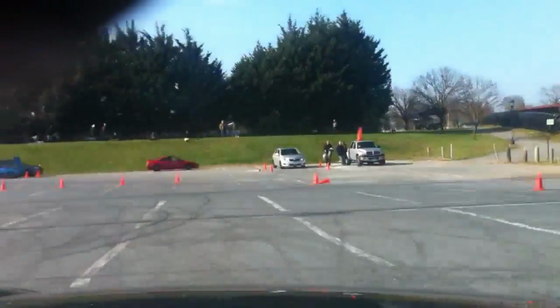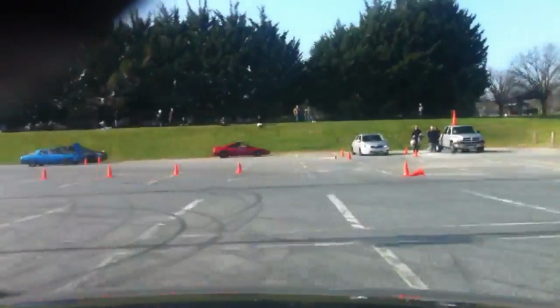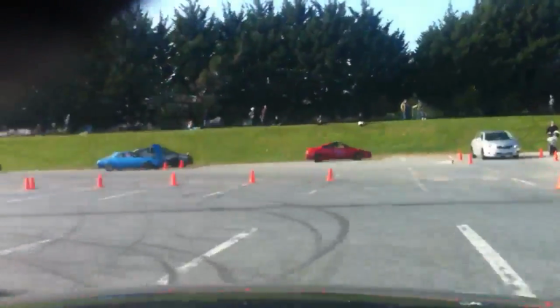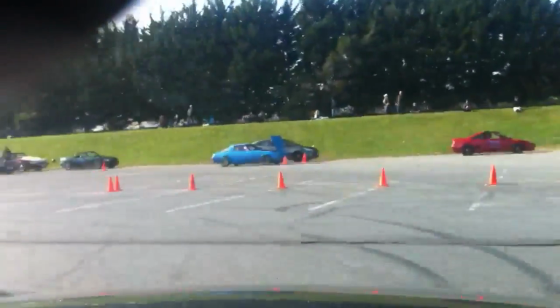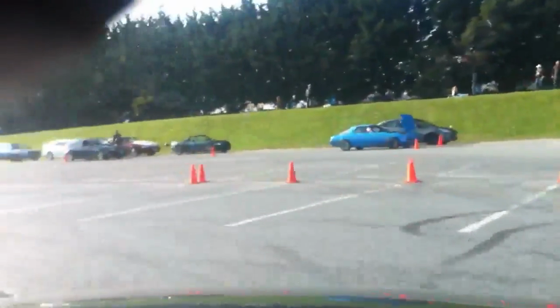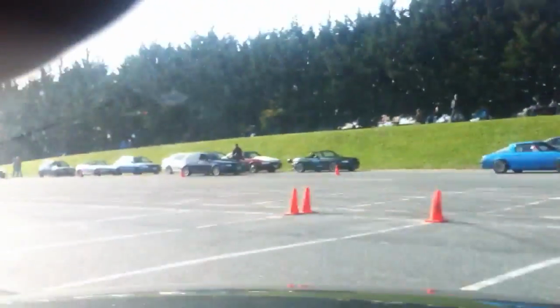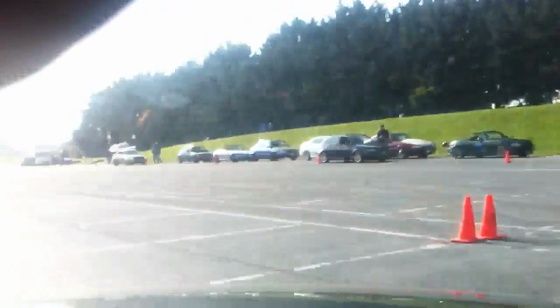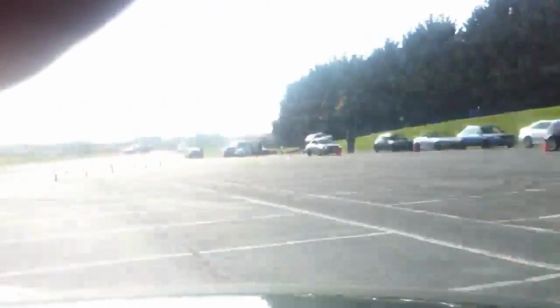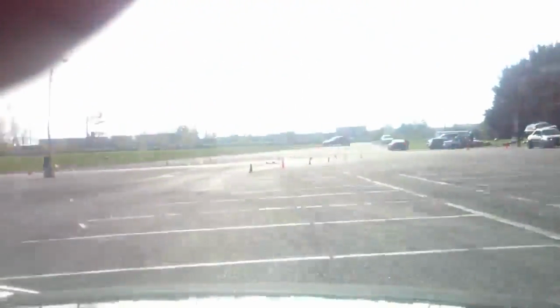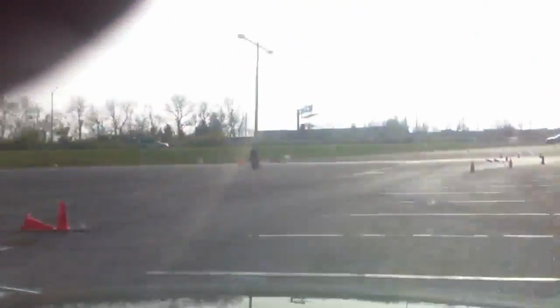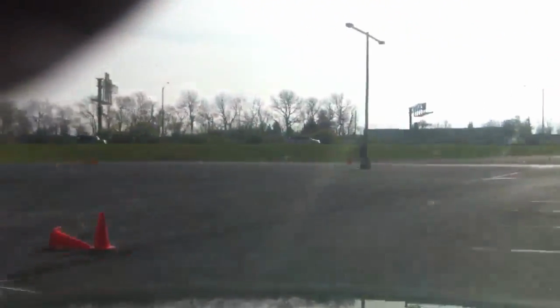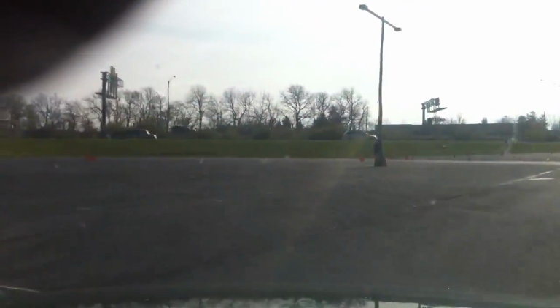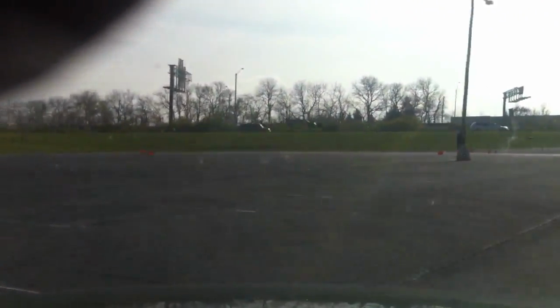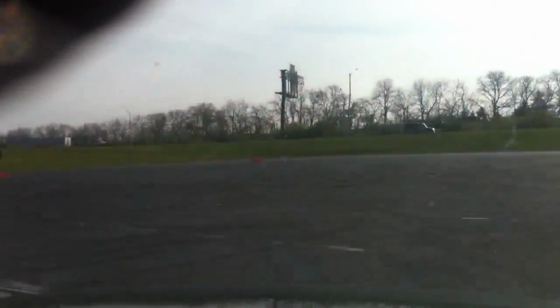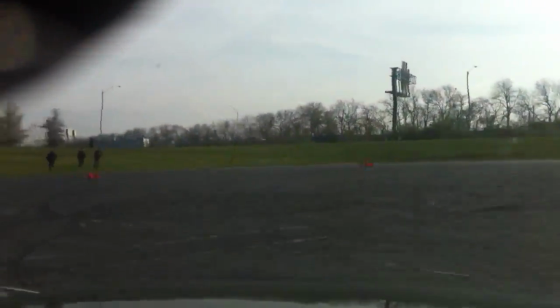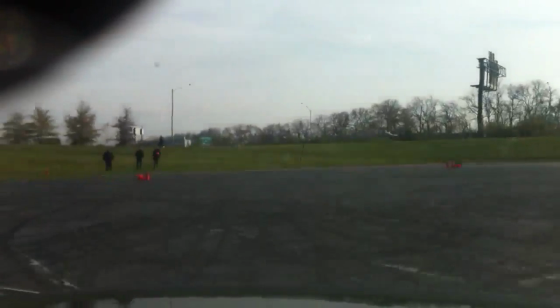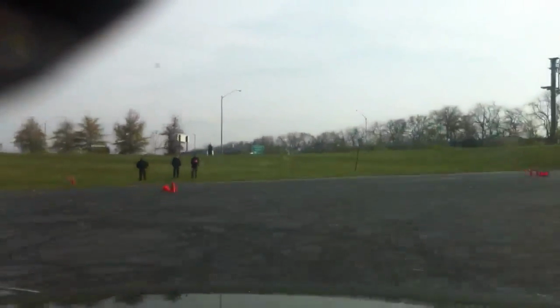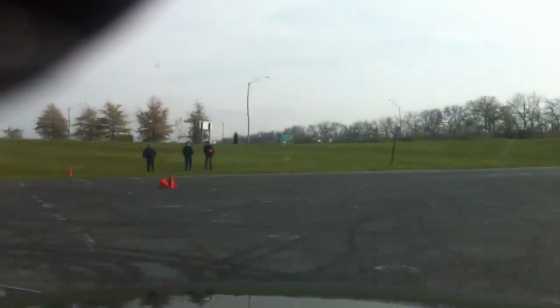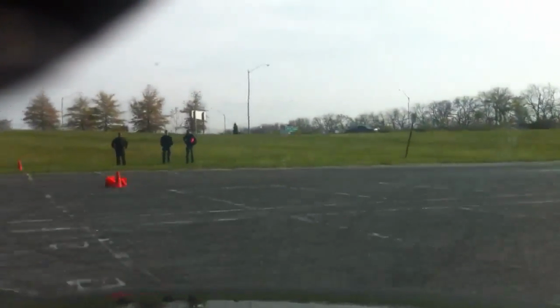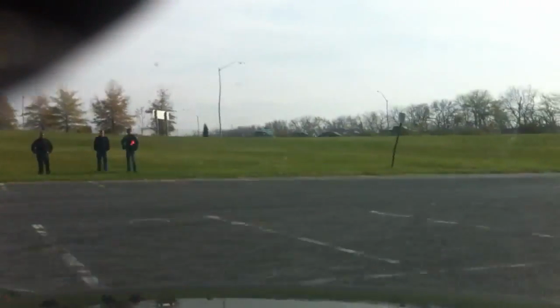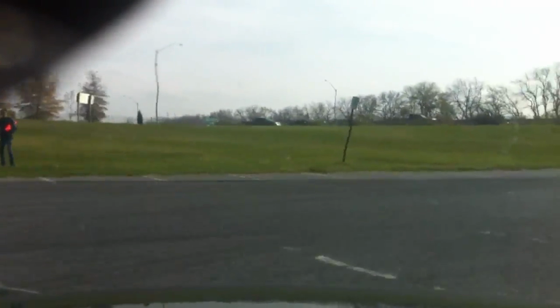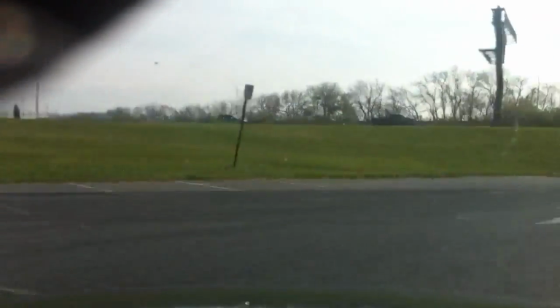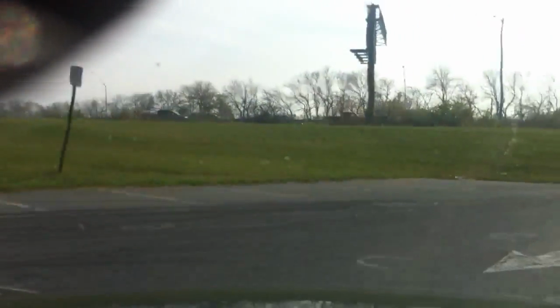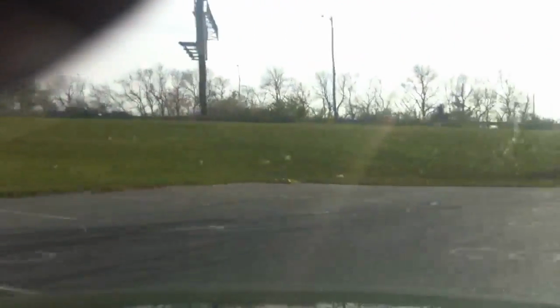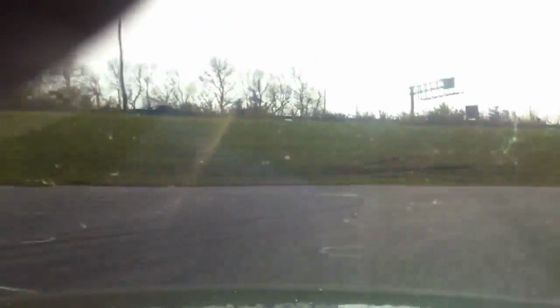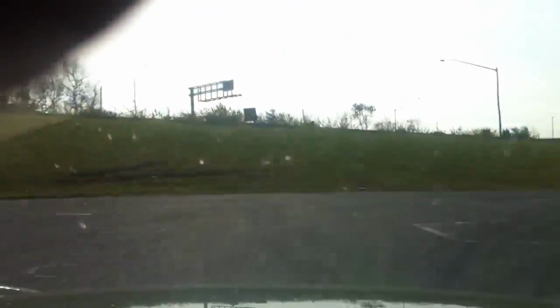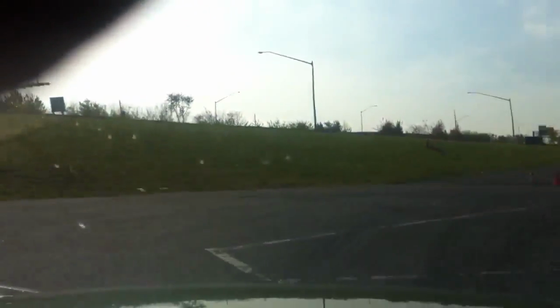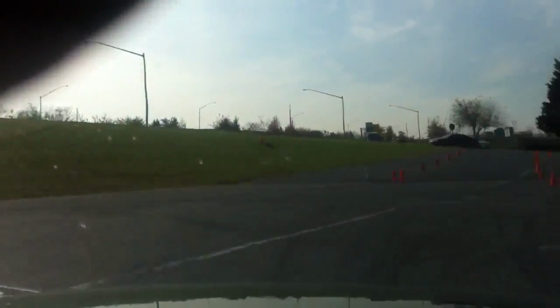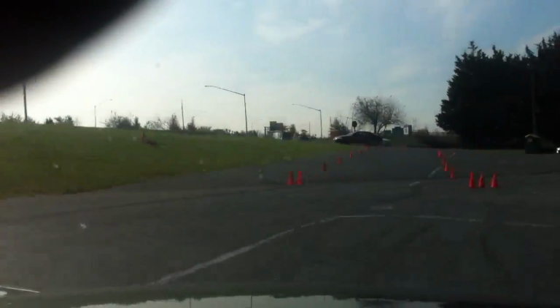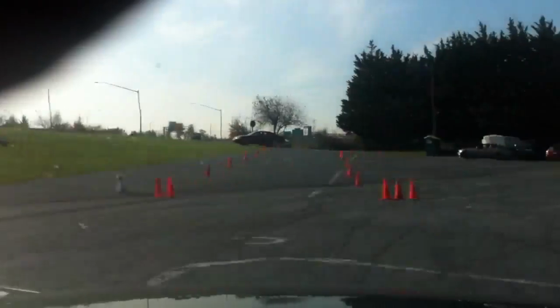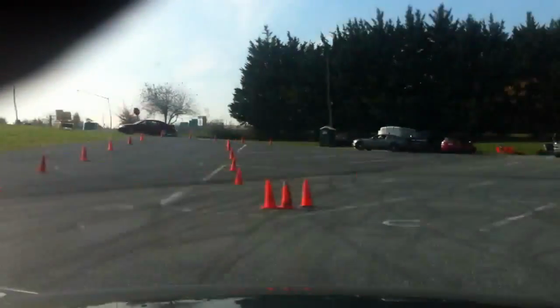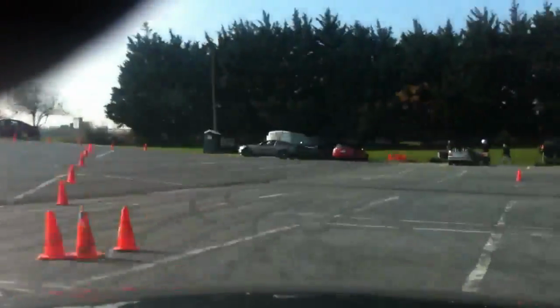Okay, keep going. Look to the left. Go across diagonally. Diagonal. Get on the gas. Good. Okay, now we're going to loop around. Loop around. Good job. Good job. Keep going. Excellent. Excellent.